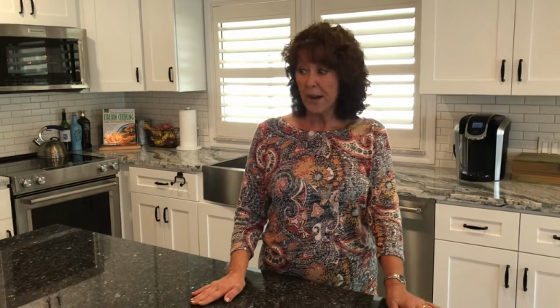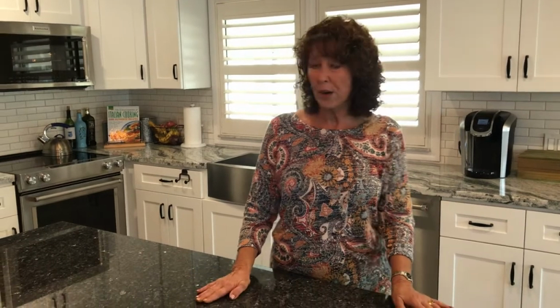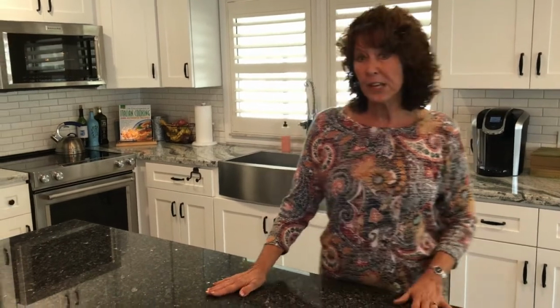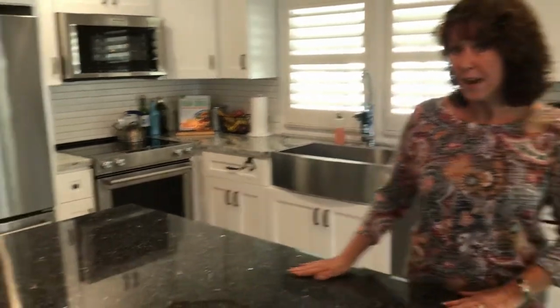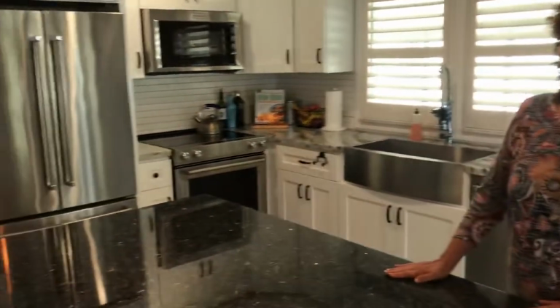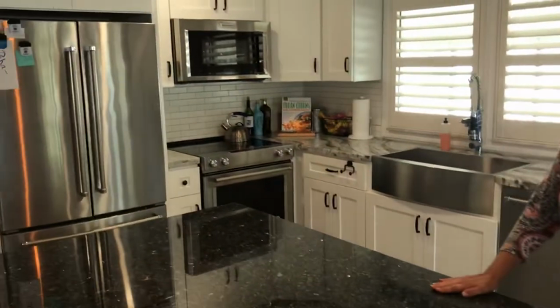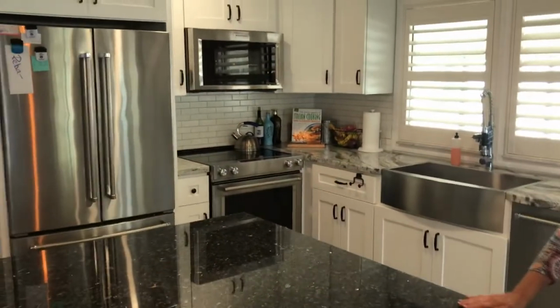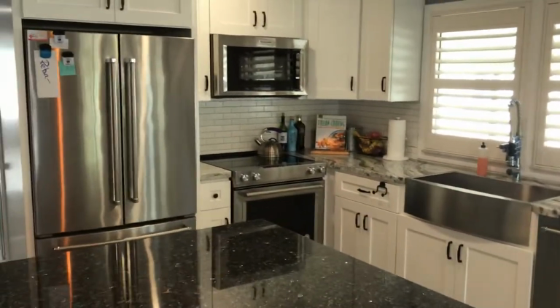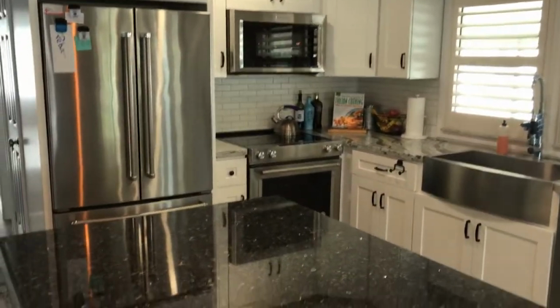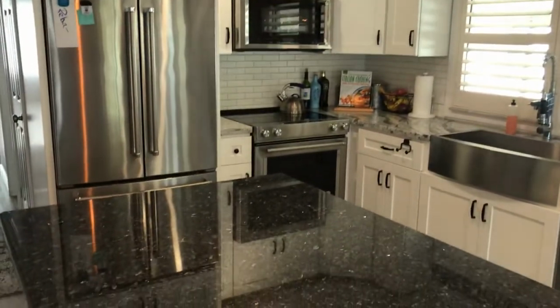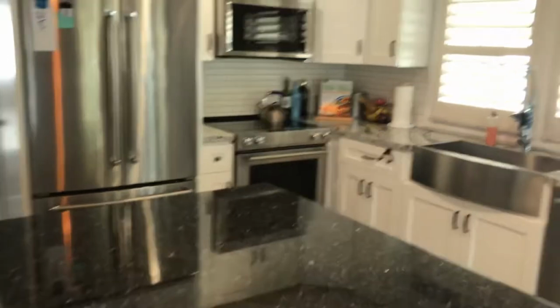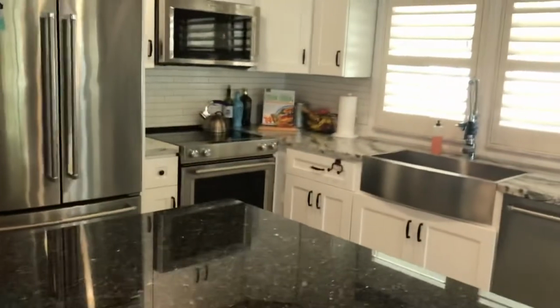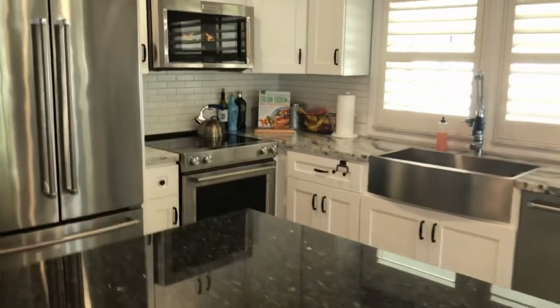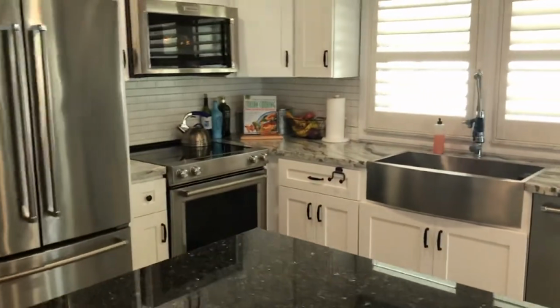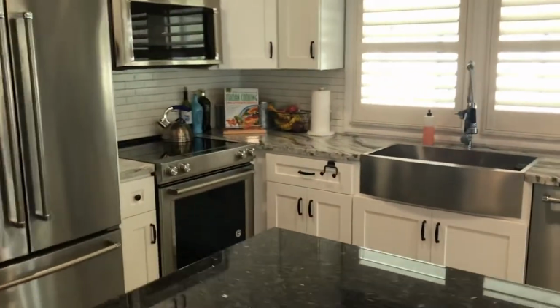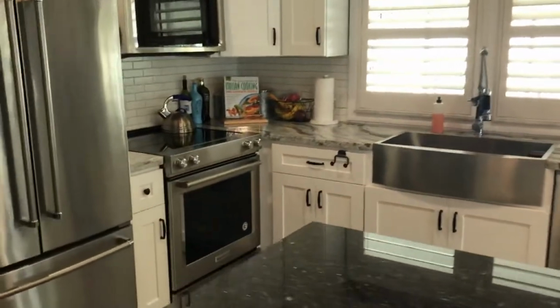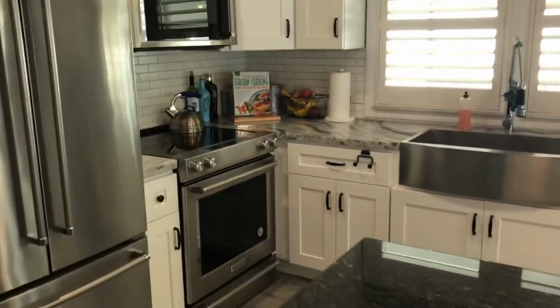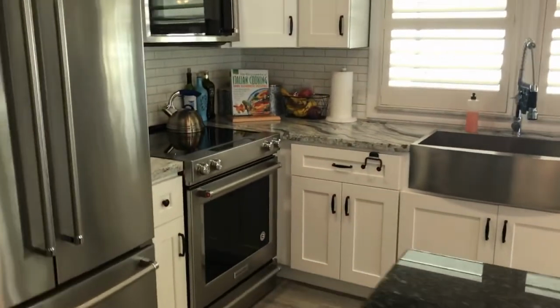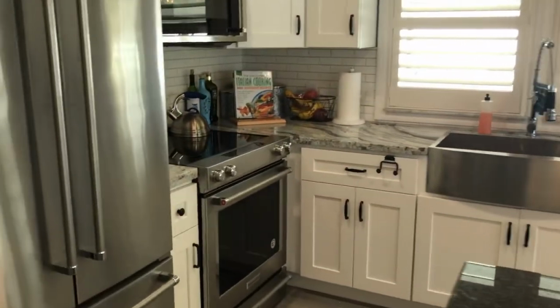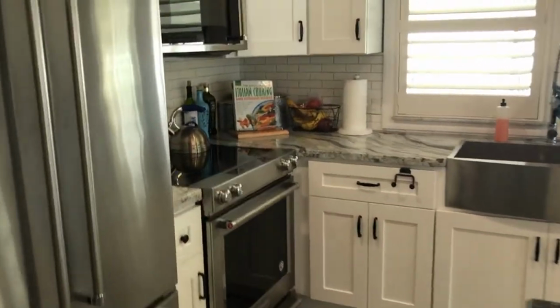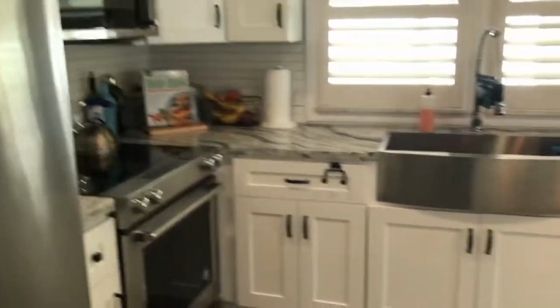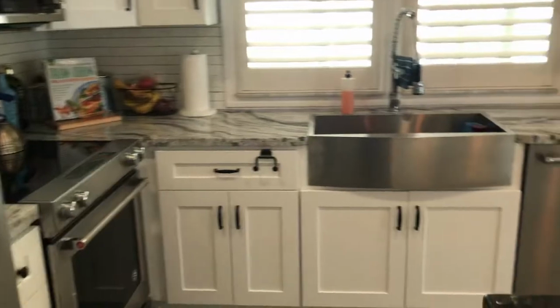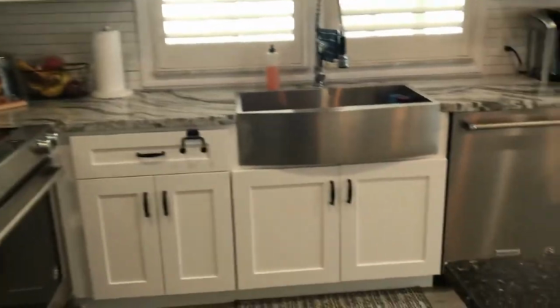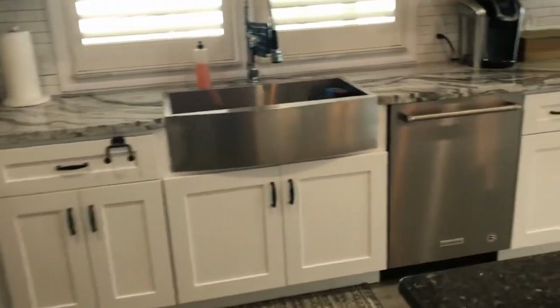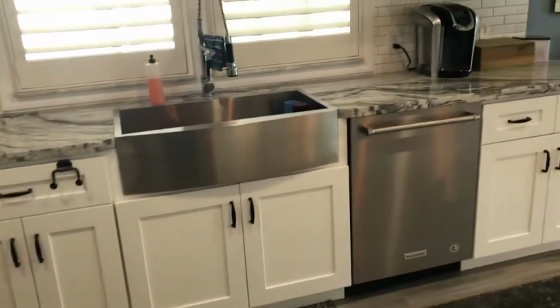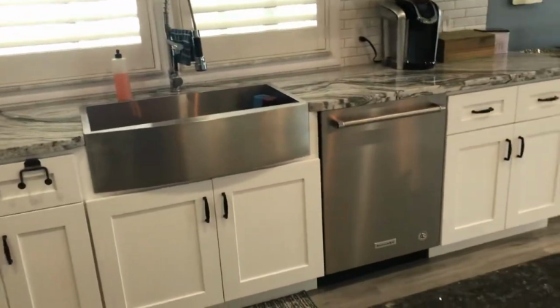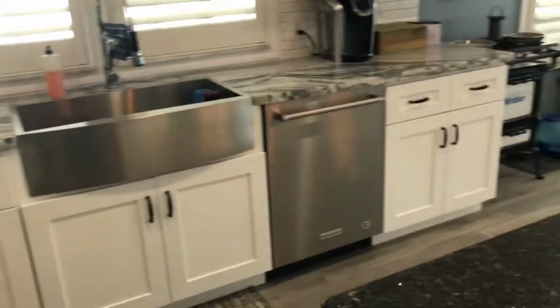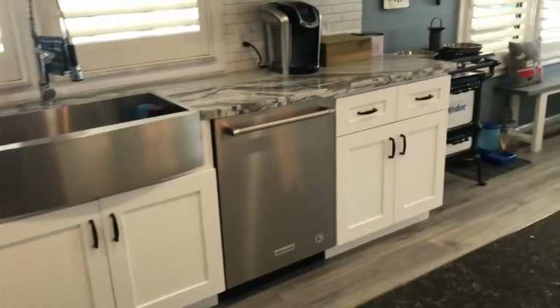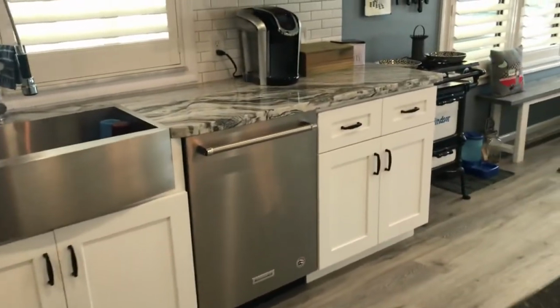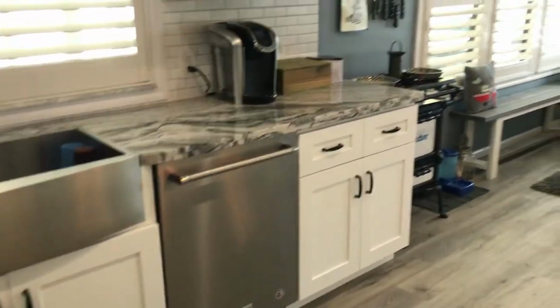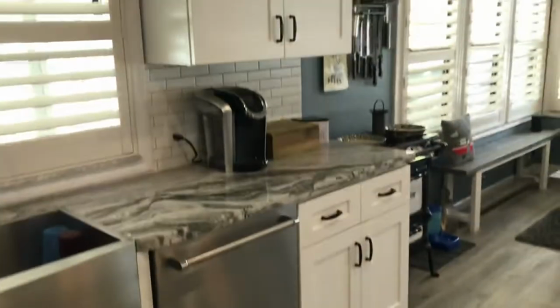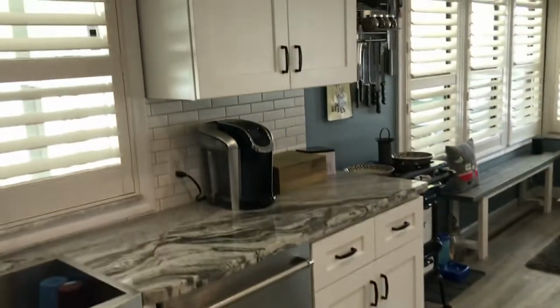Right now we are in the kitchen, which has been totally opened to the living space. It has KitchenAid state-of-the-art appliances, granite, custom cabinets, backsplash, and even offers a farm sink, which is awesome.